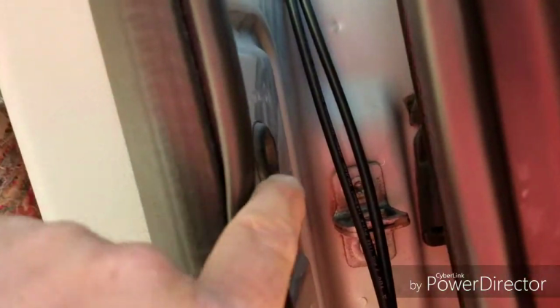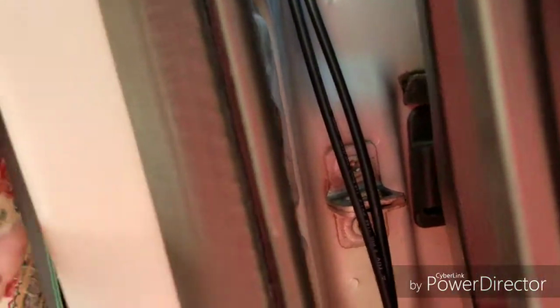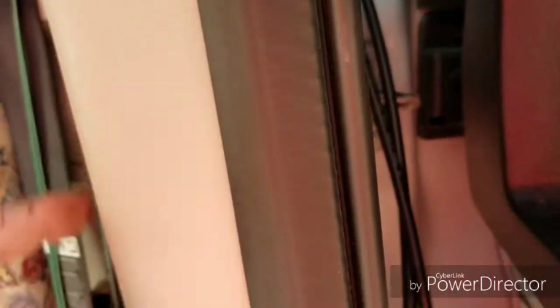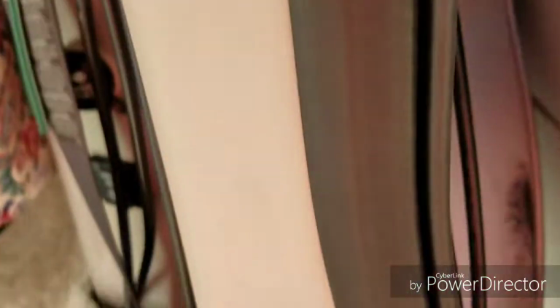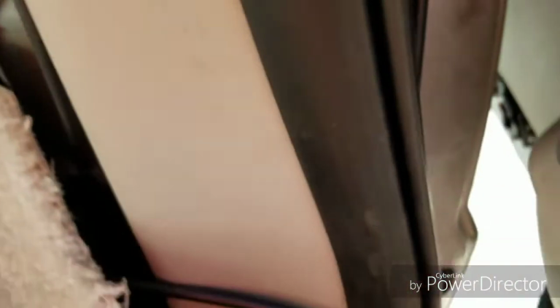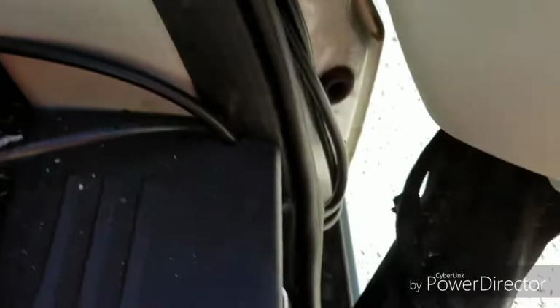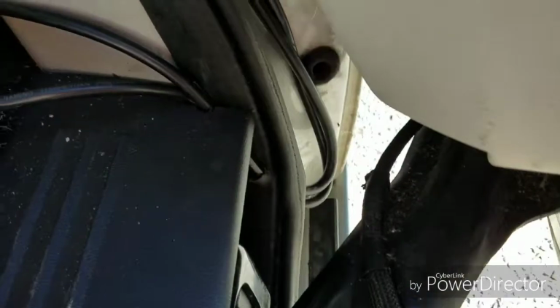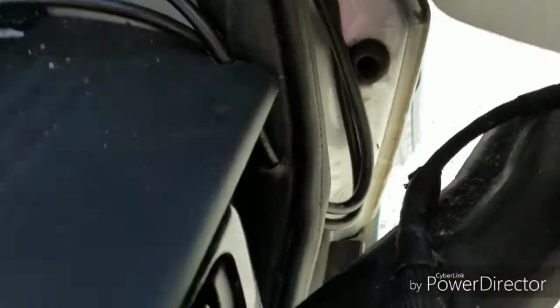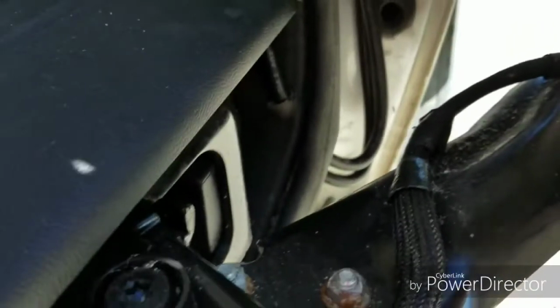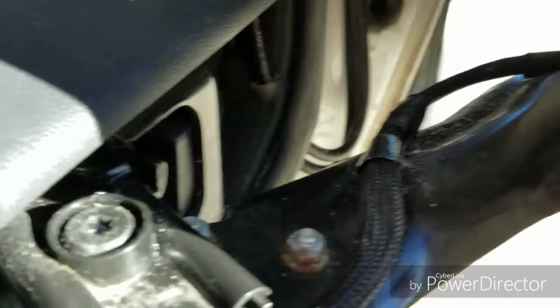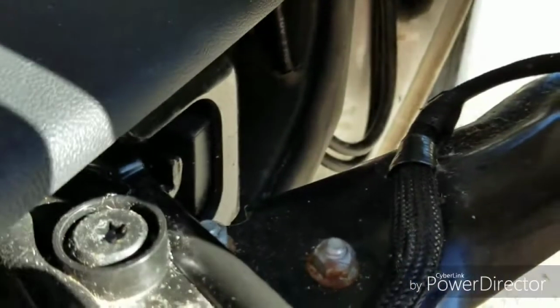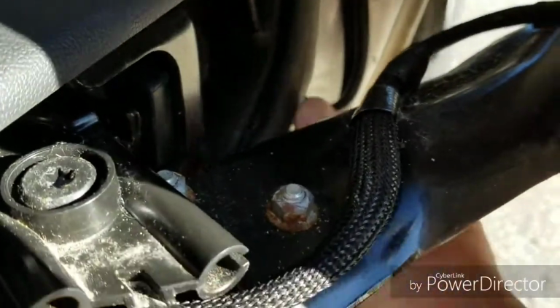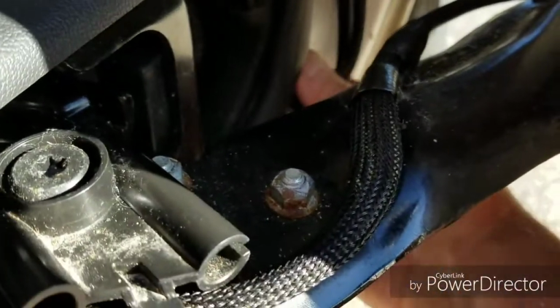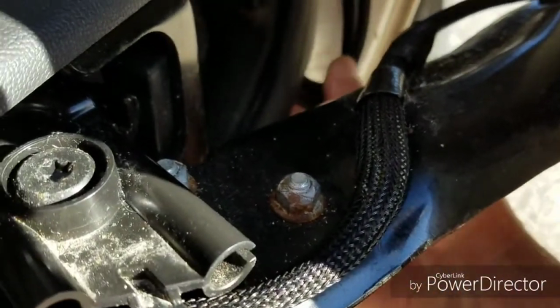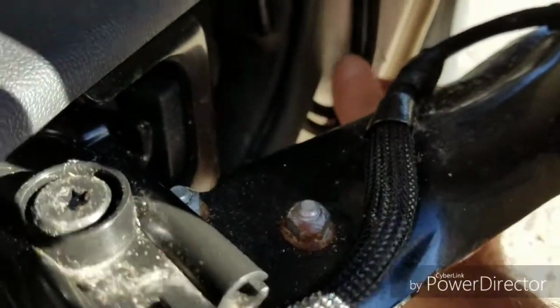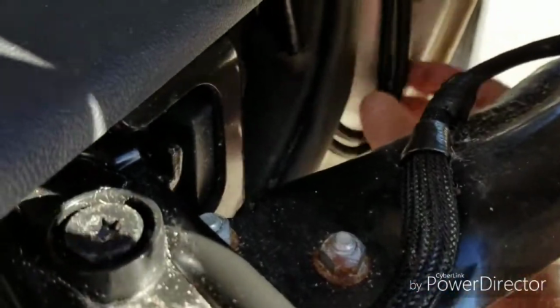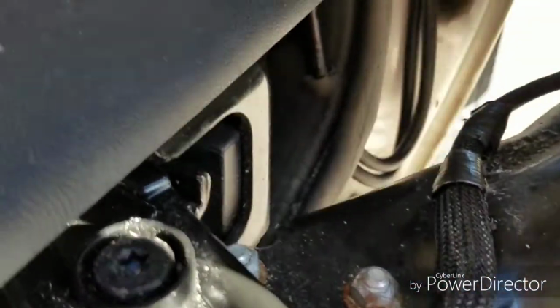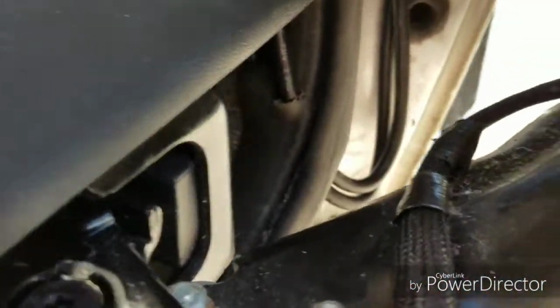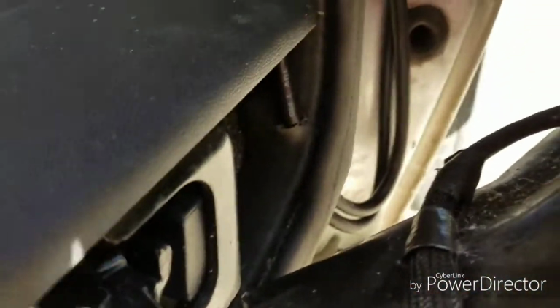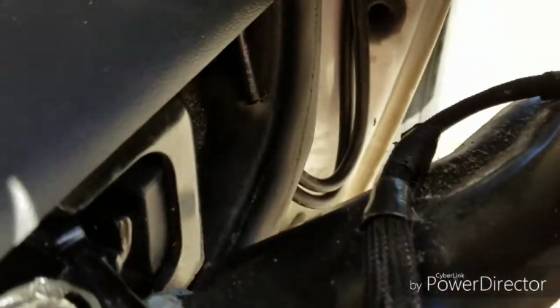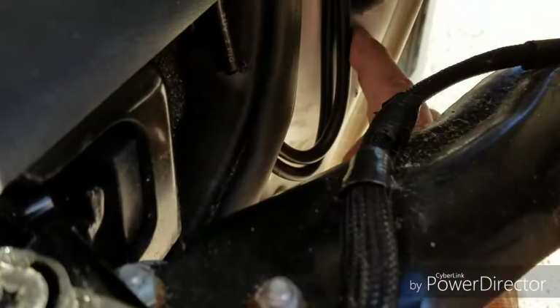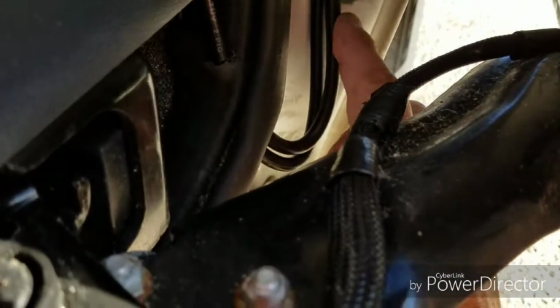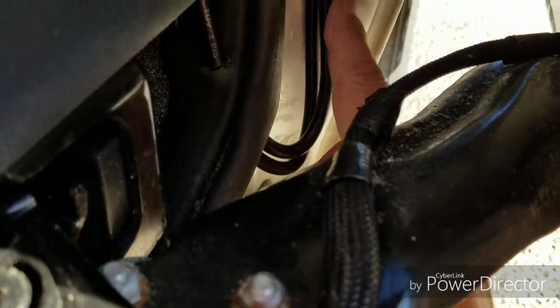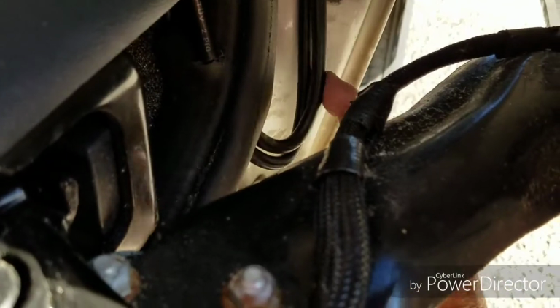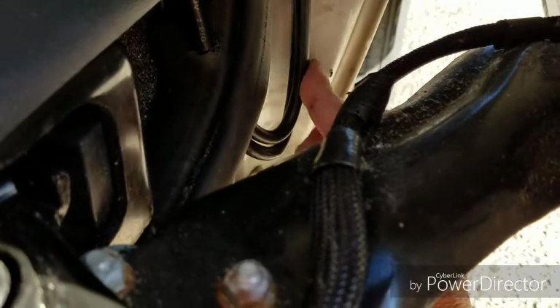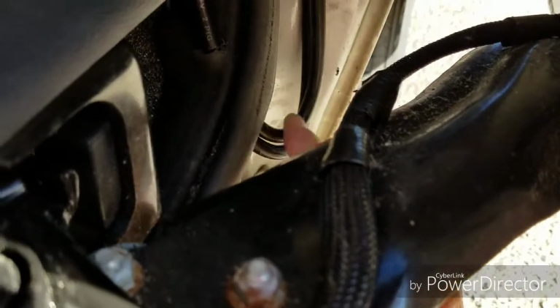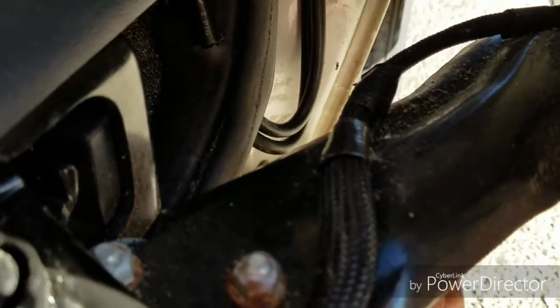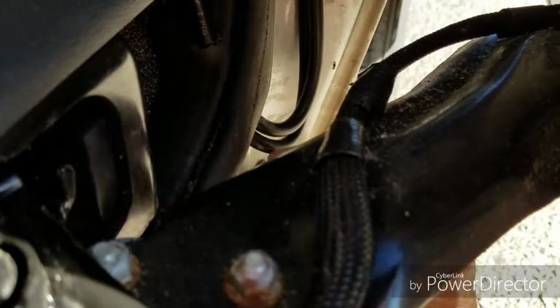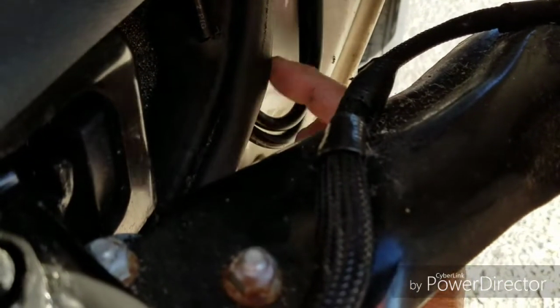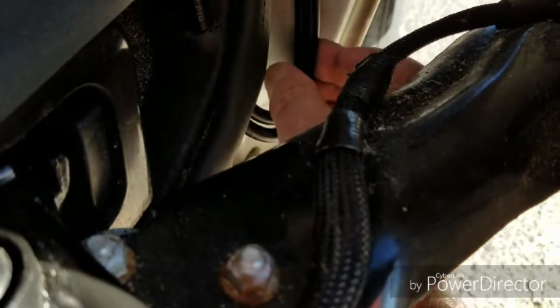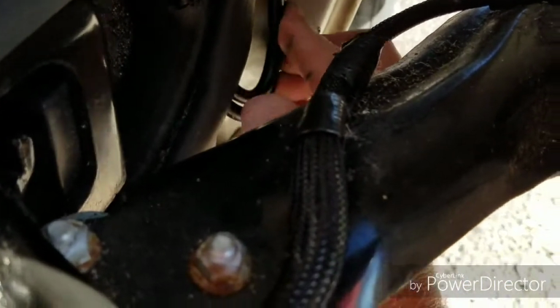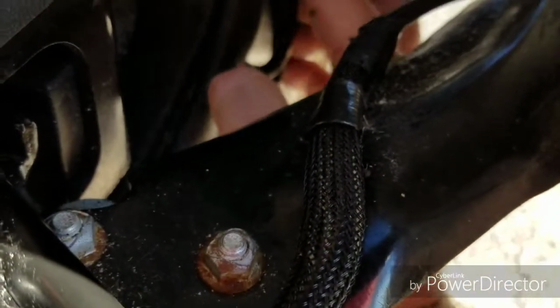They come down through here. I didn't go through here like I said I was going to — I may later — but for now I just did it down through here. I drilled a small hole down here. I have it looped so if water runs down here it will drip off and it won't go in.